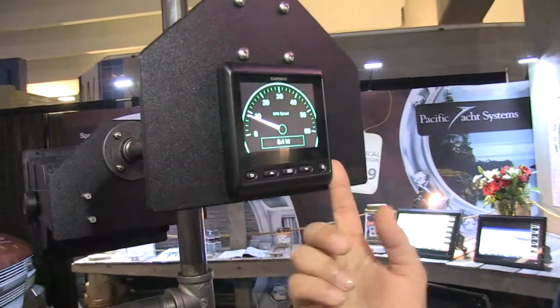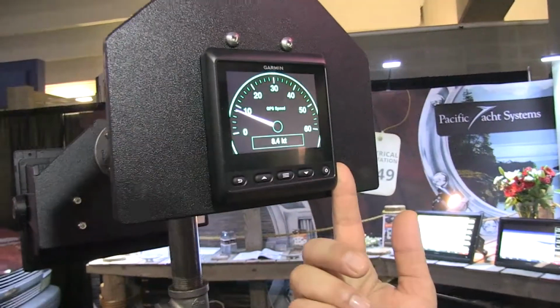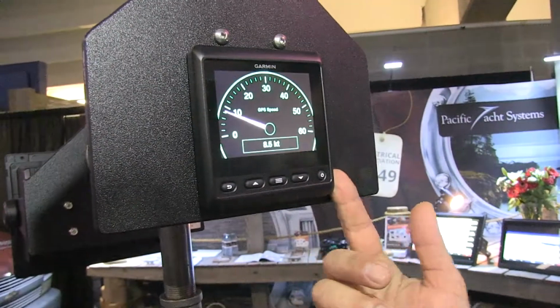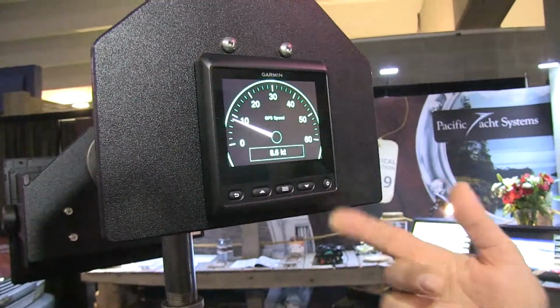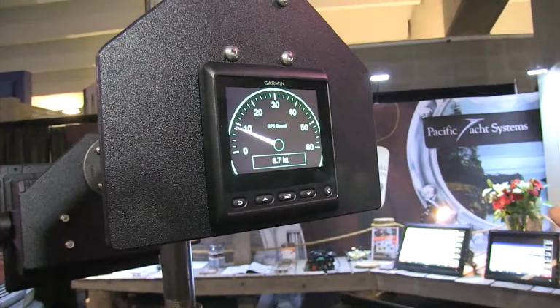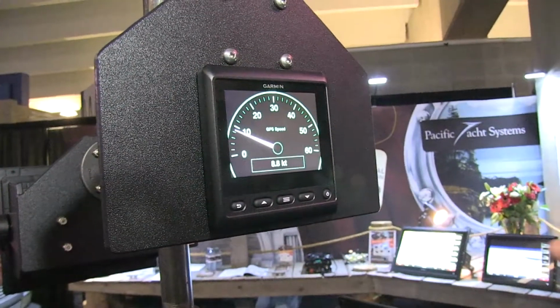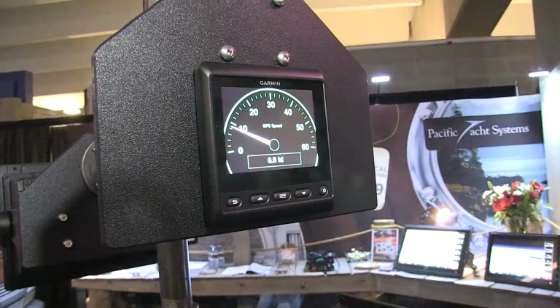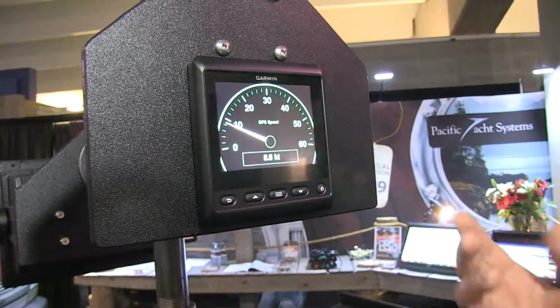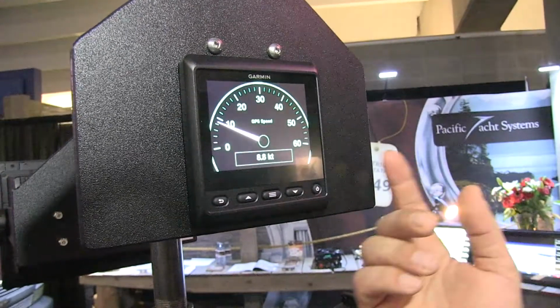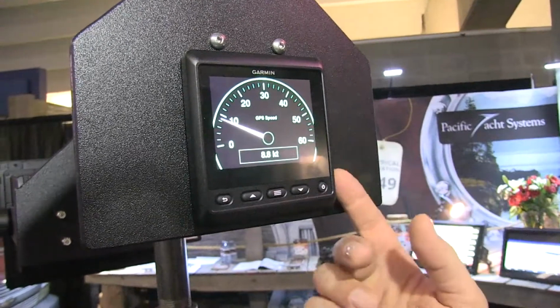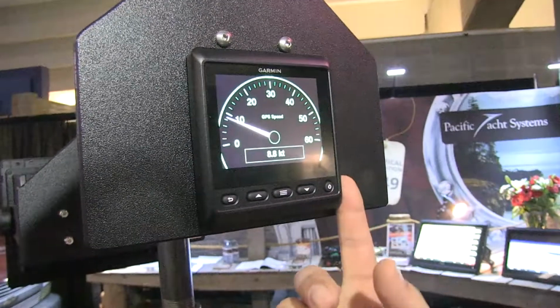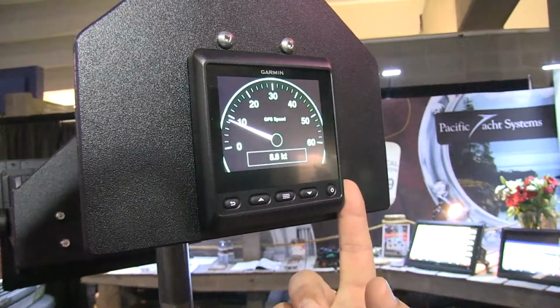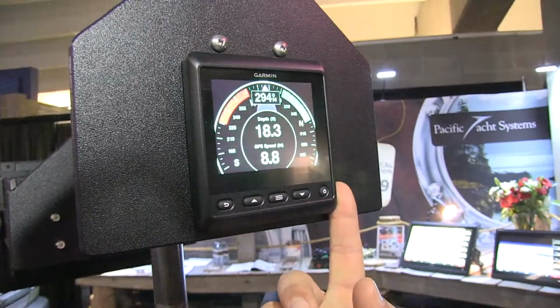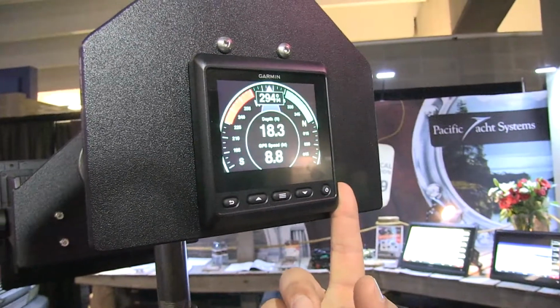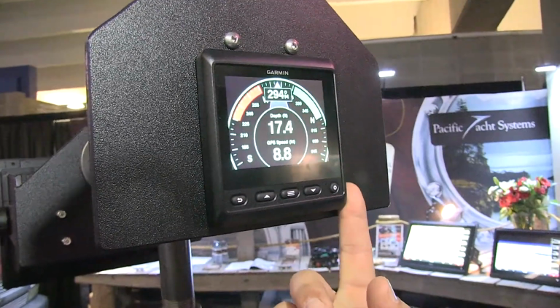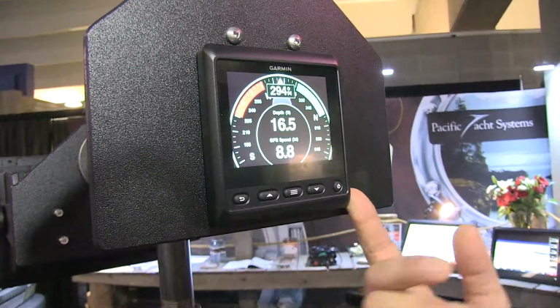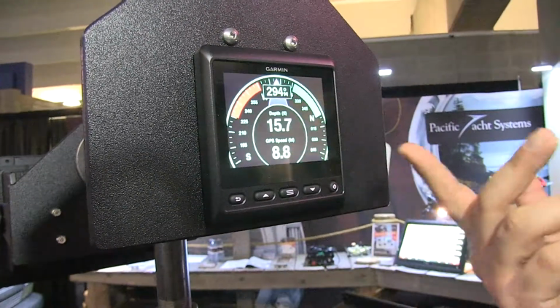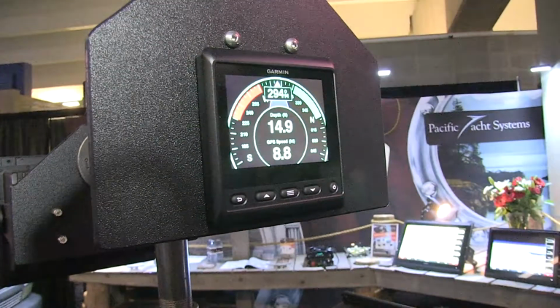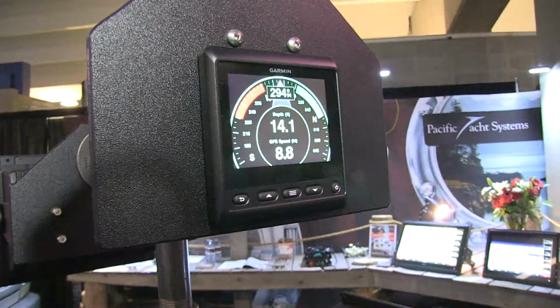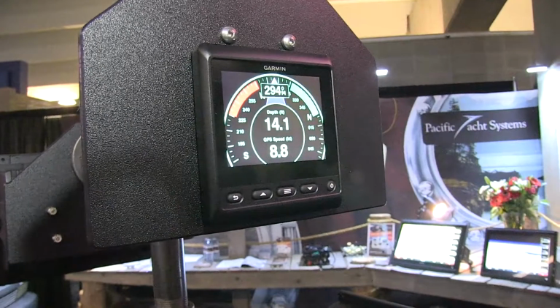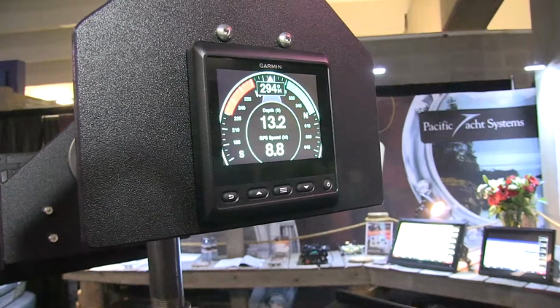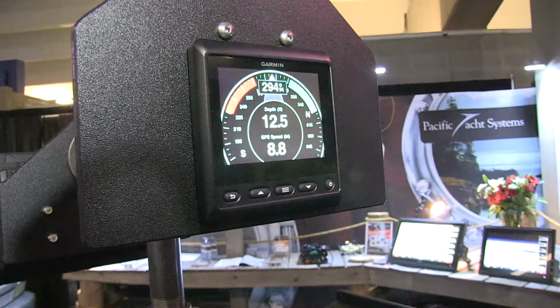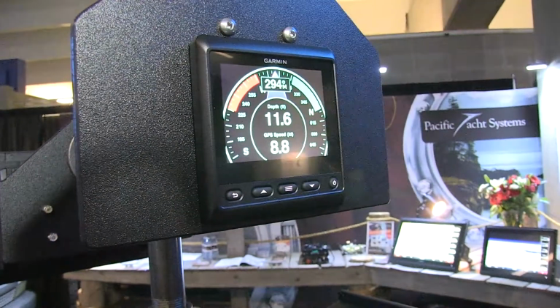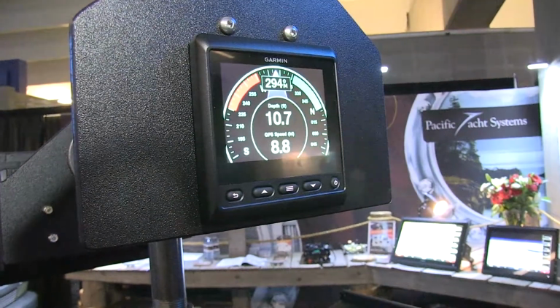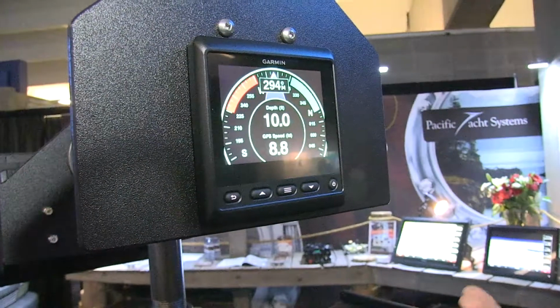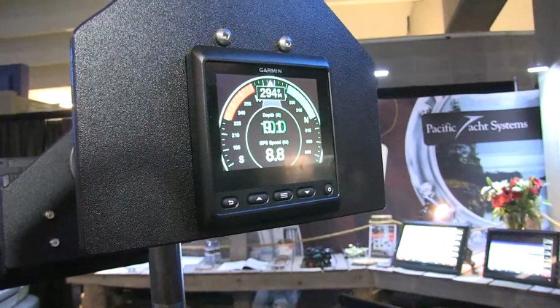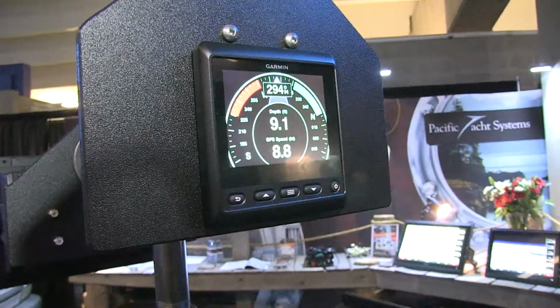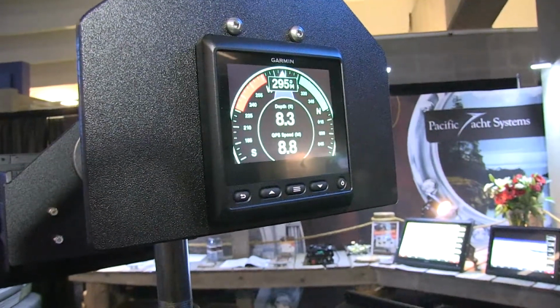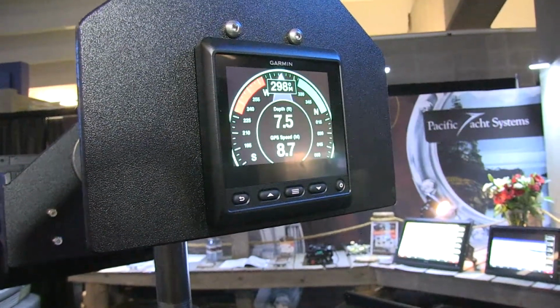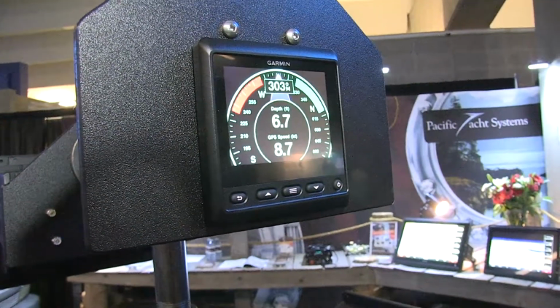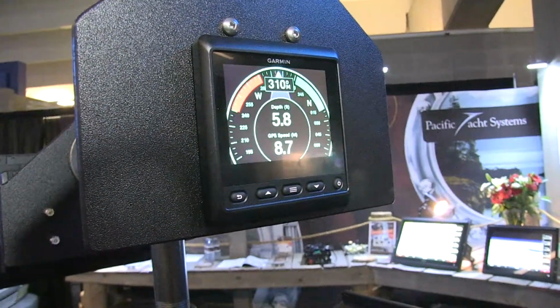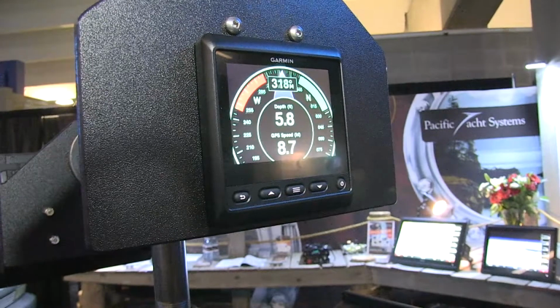Sailors are going to collapse all these multiple instruments into one single instrument, and you can see what it's showing. What's nice about these GMI 20s is you can actually see all this information in one place.